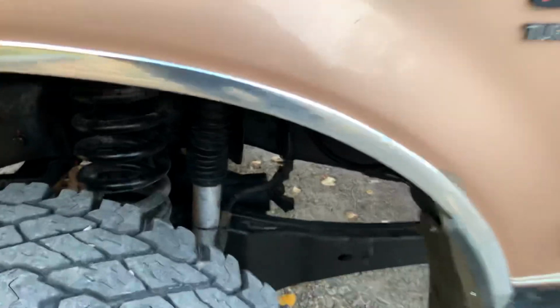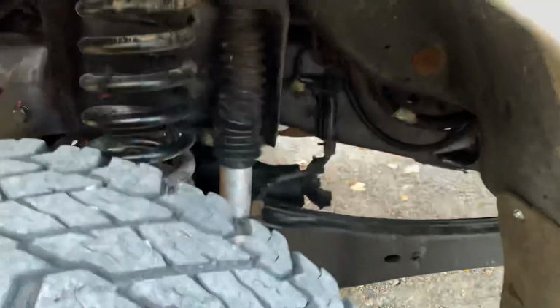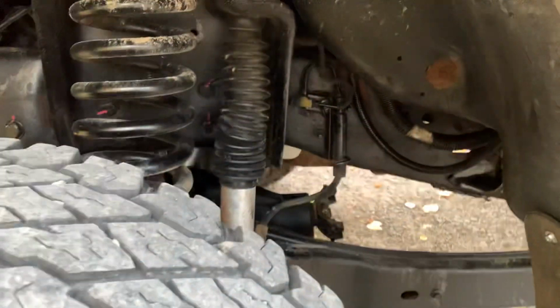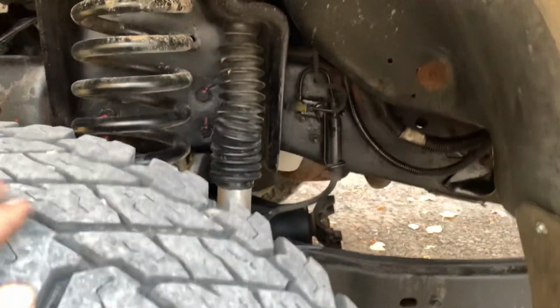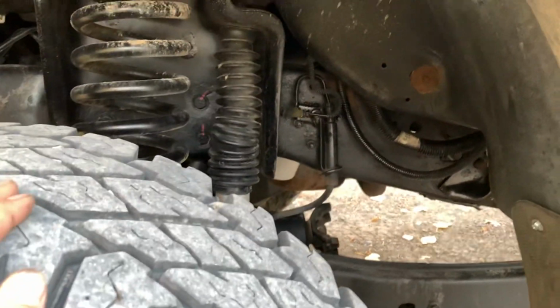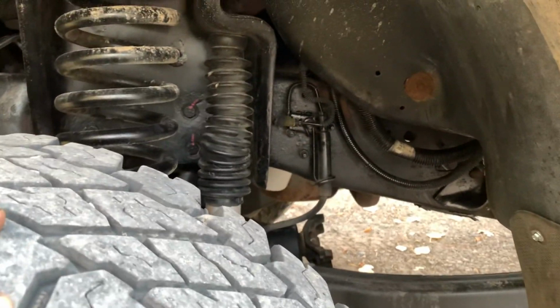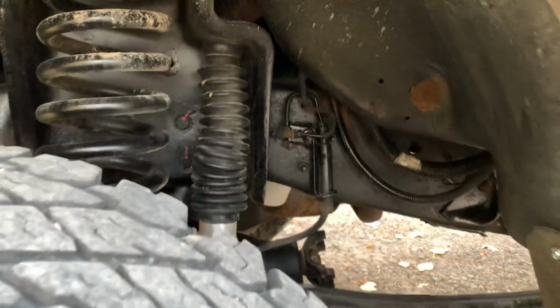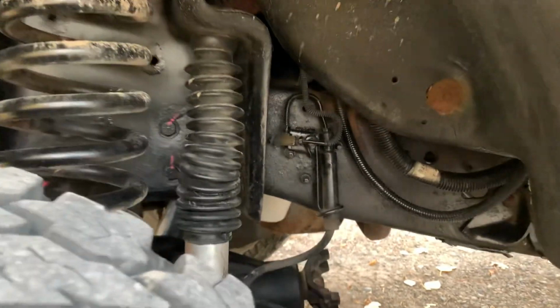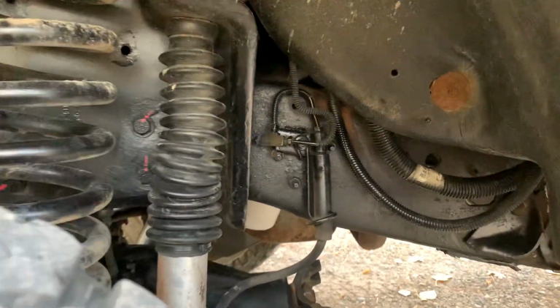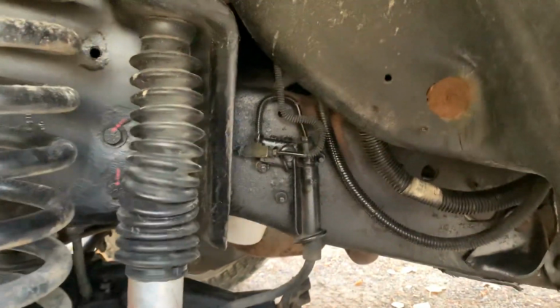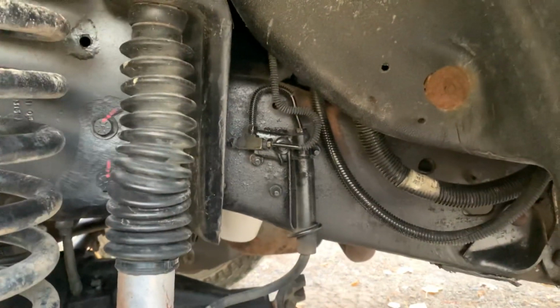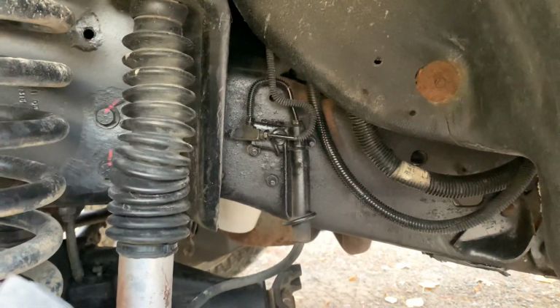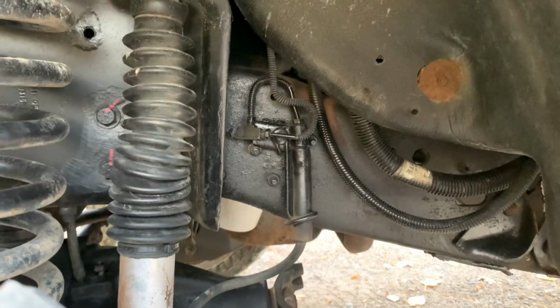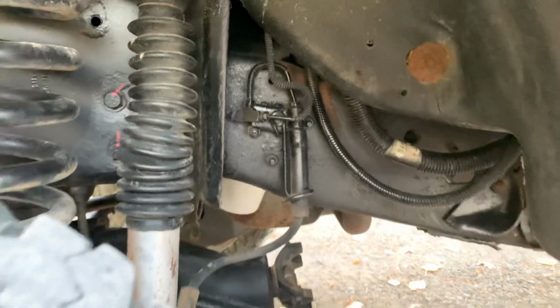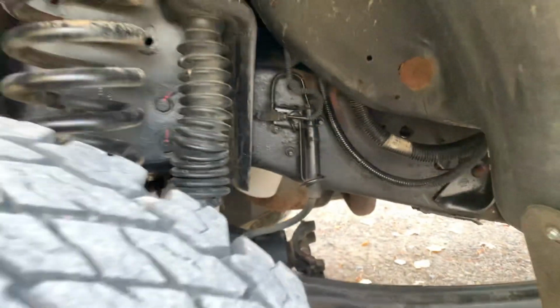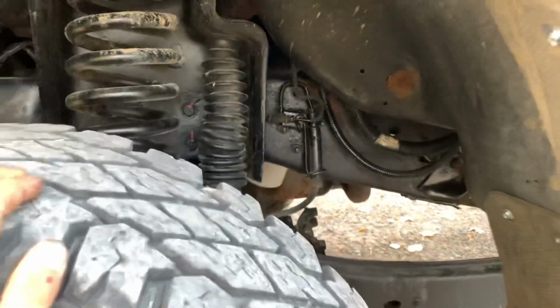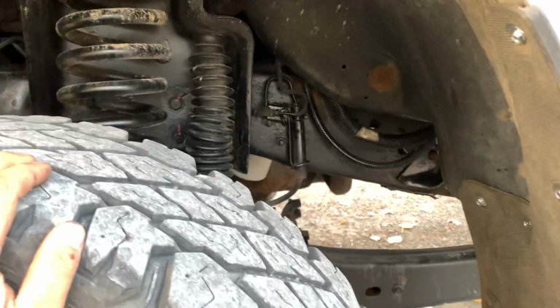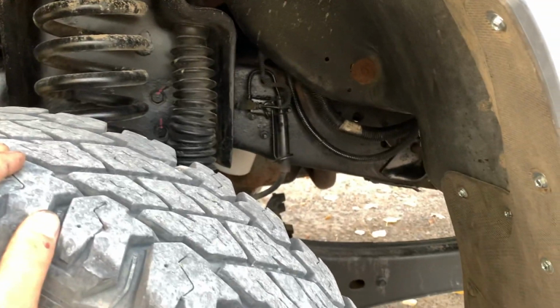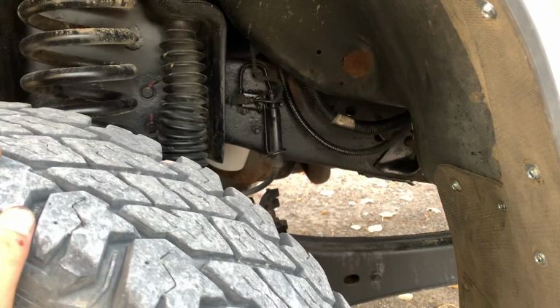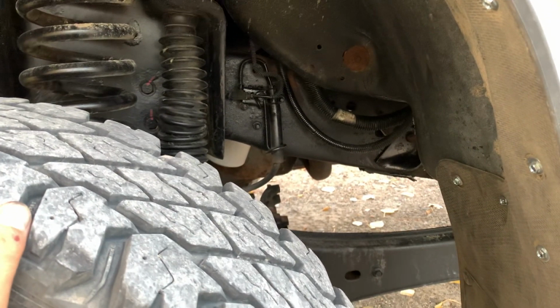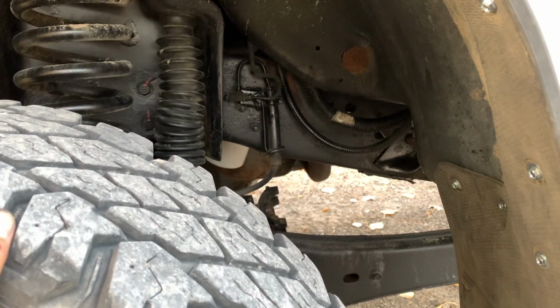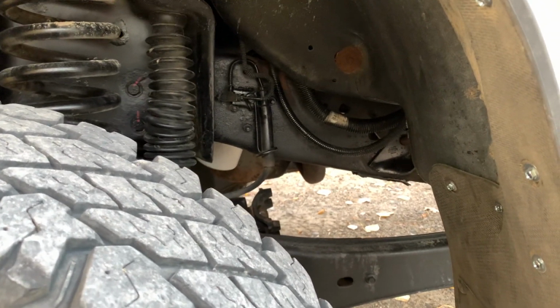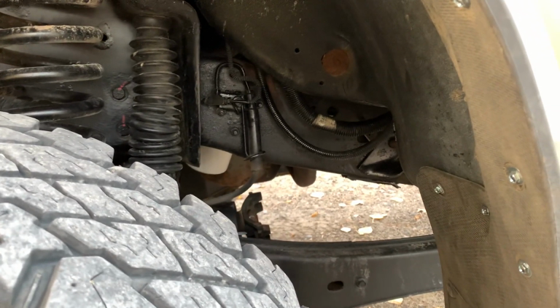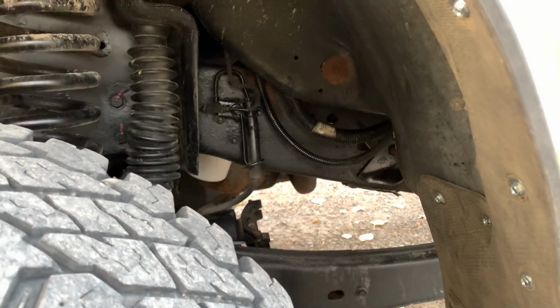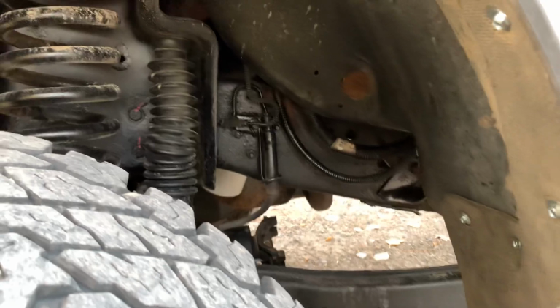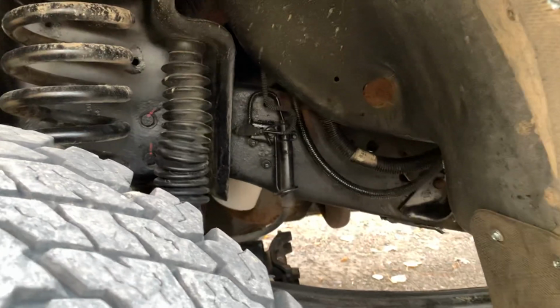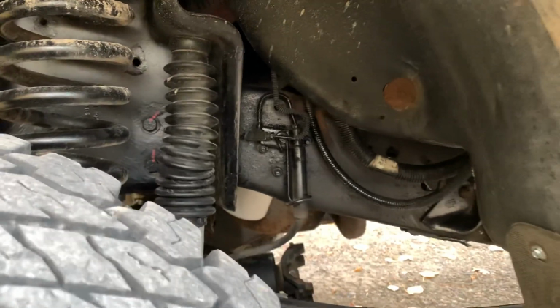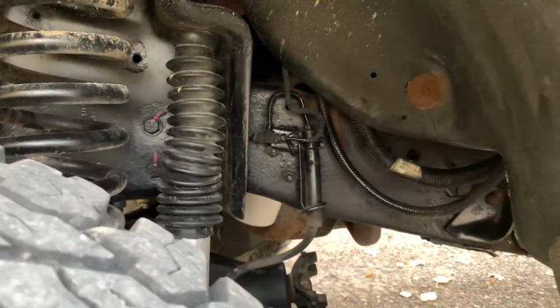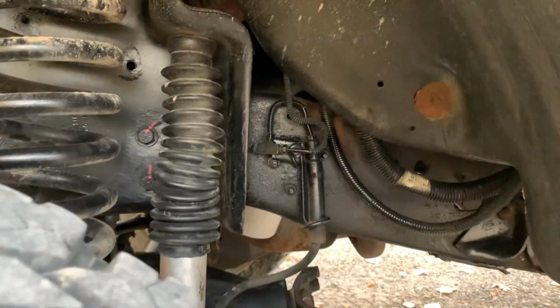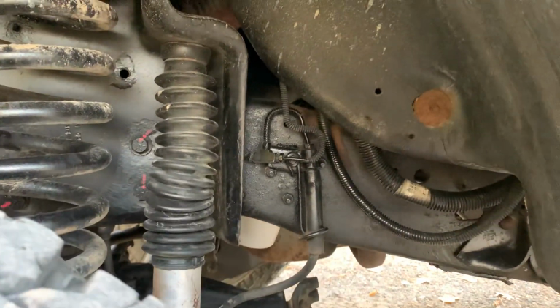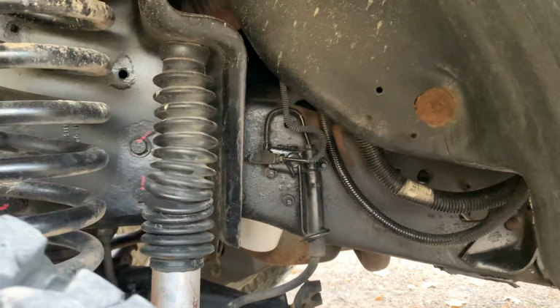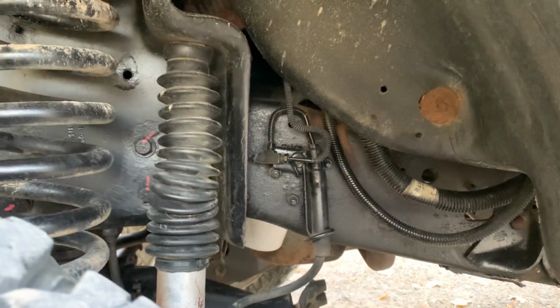If you're not going to lift it, you can use the brakes — the brake flex lines that are on the right side. You don't have to swap them; you just need a T.